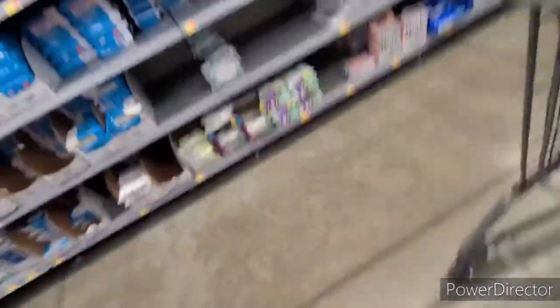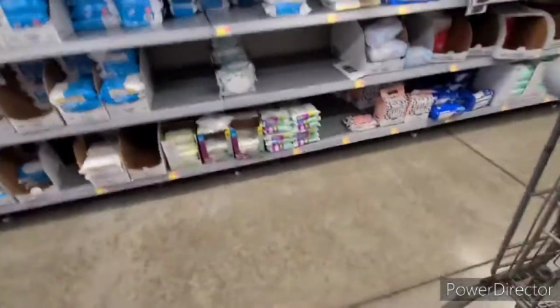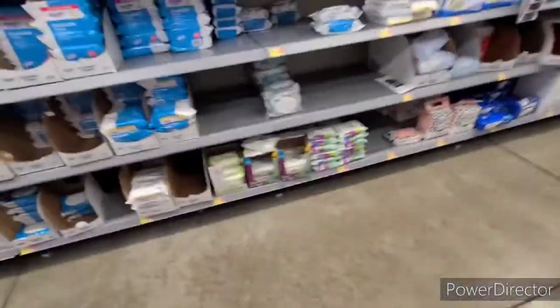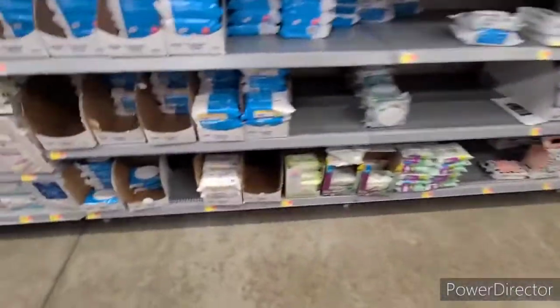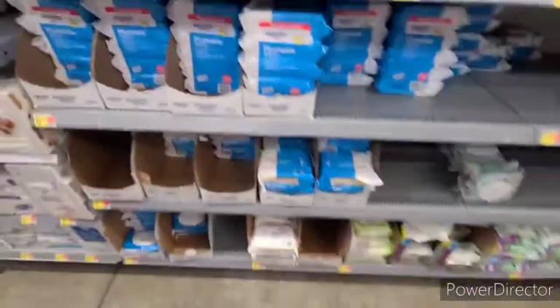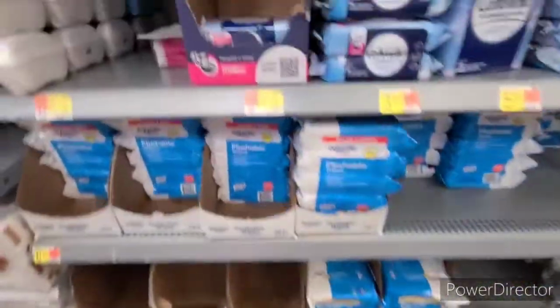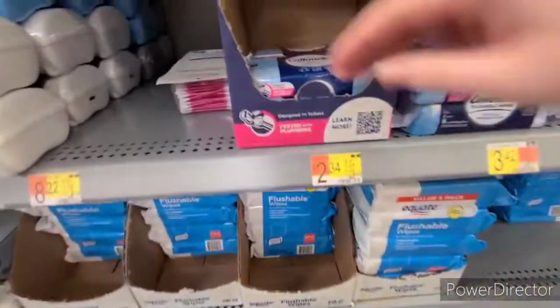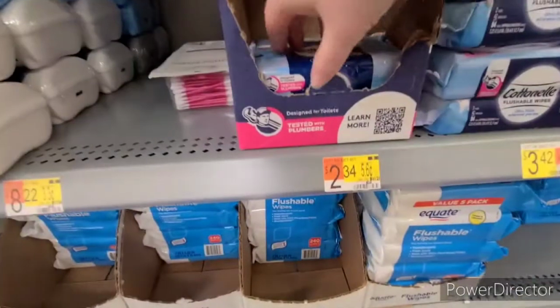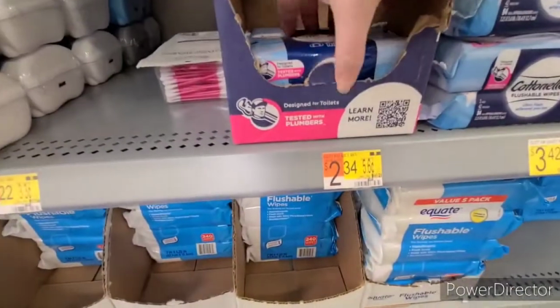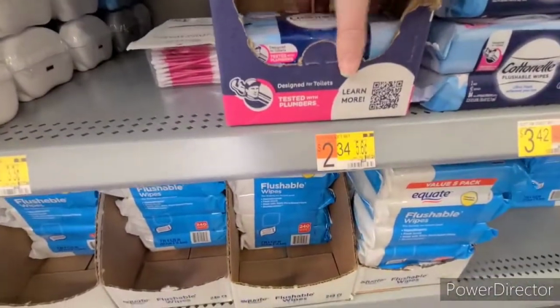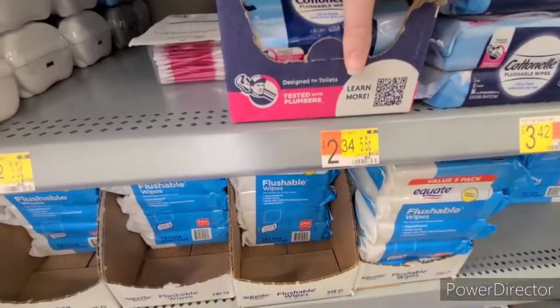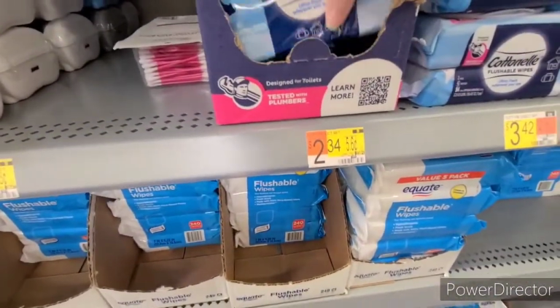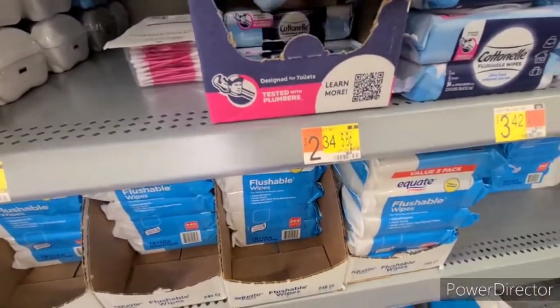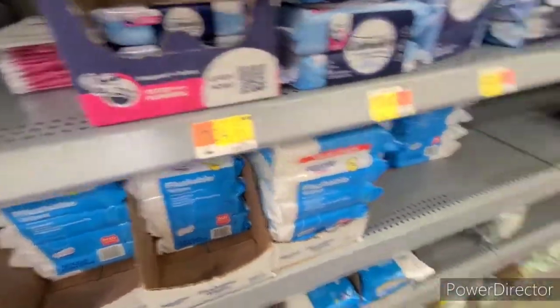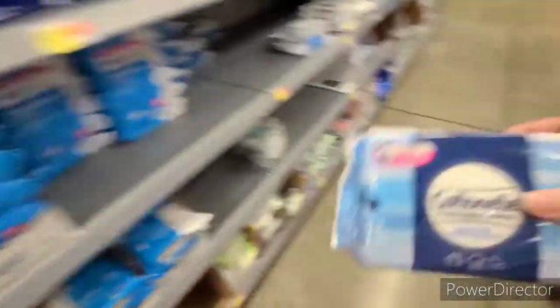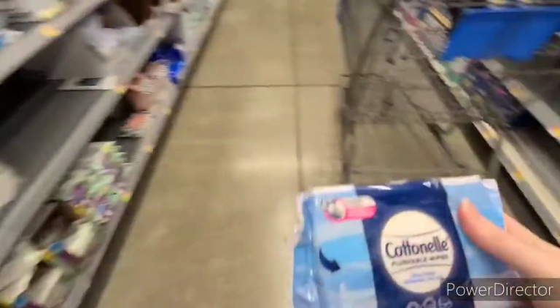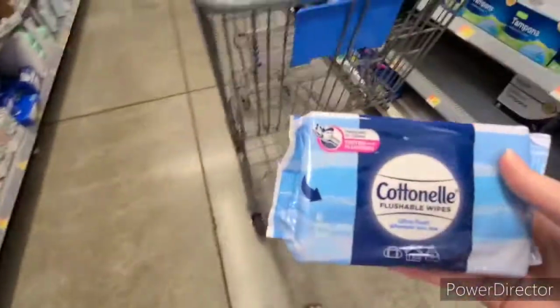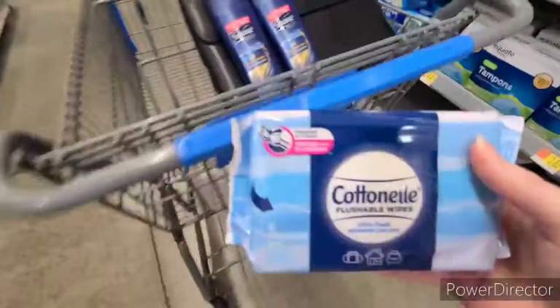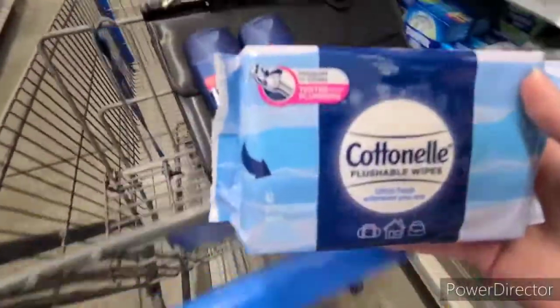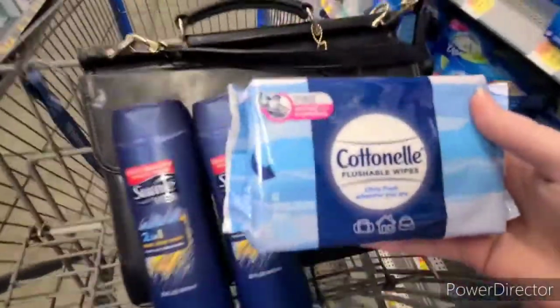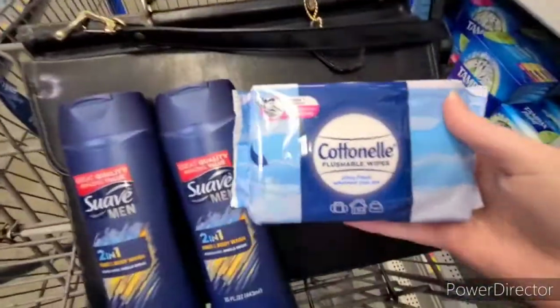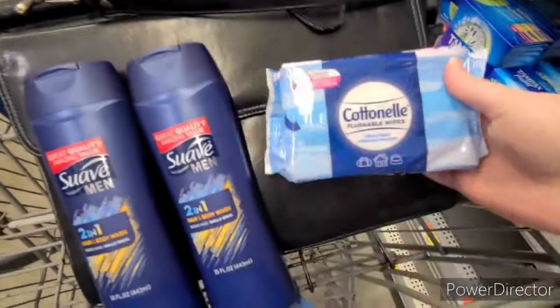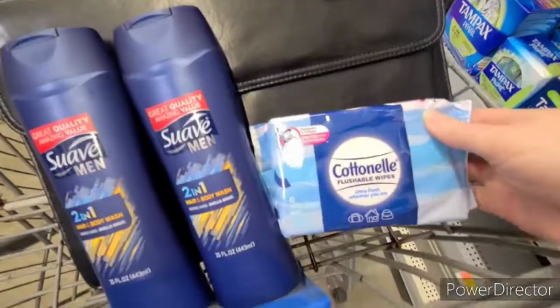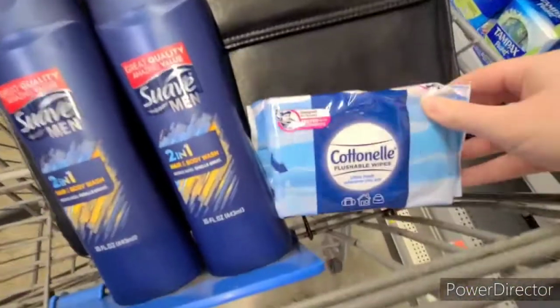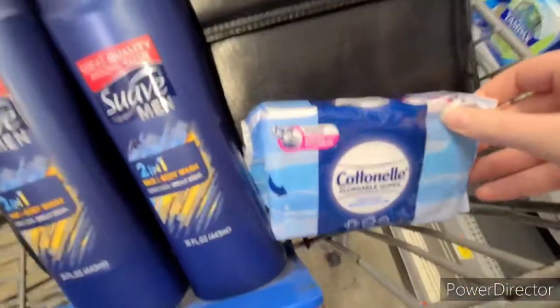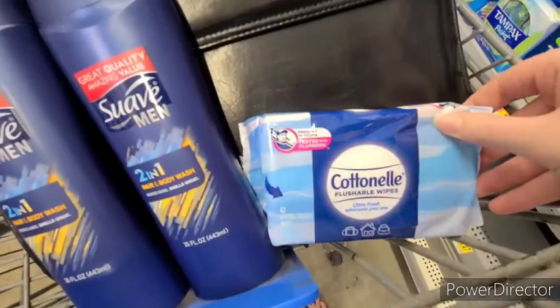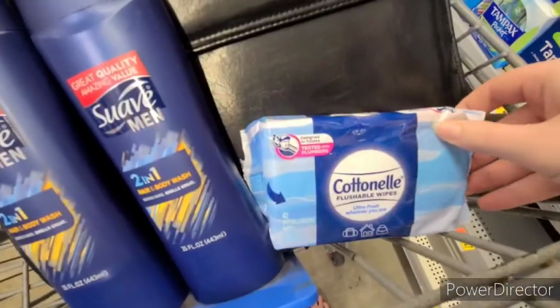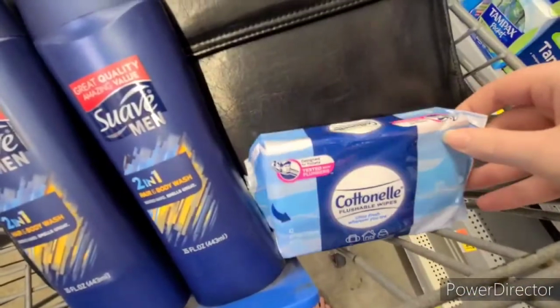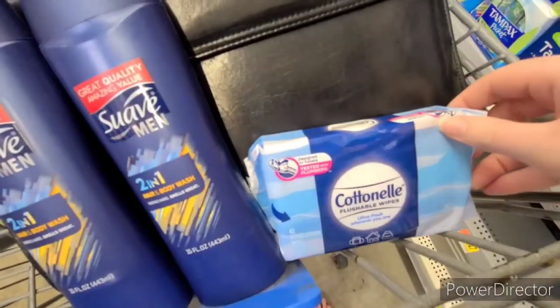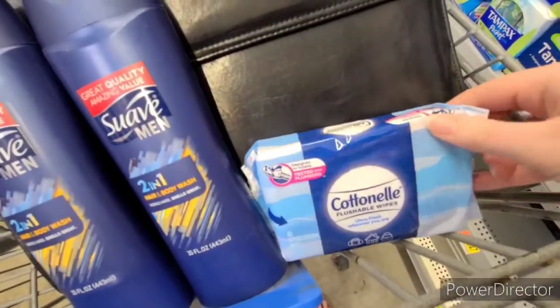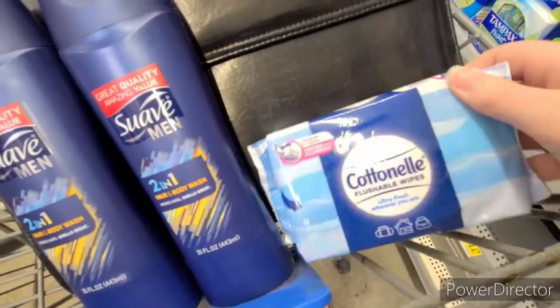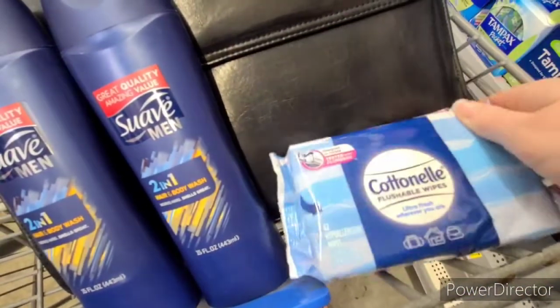Next up, these Cottonelle Flushable Wet Wipes are $2.44. There's $0.50 back on Ibotta and also $0.50 back on some Fetch accounts, making it $1.44 for the pack.